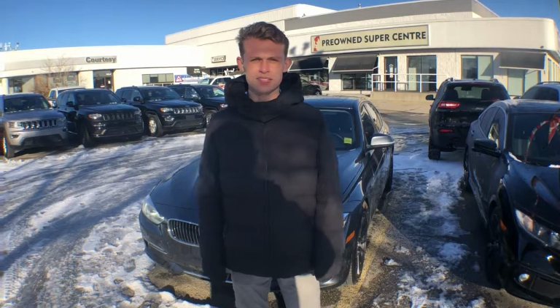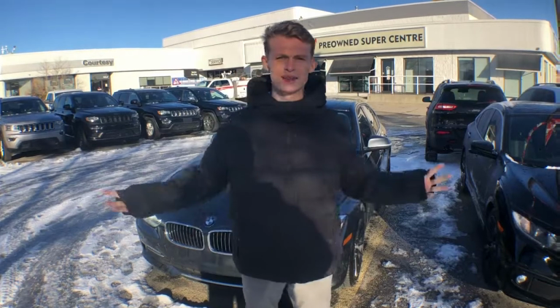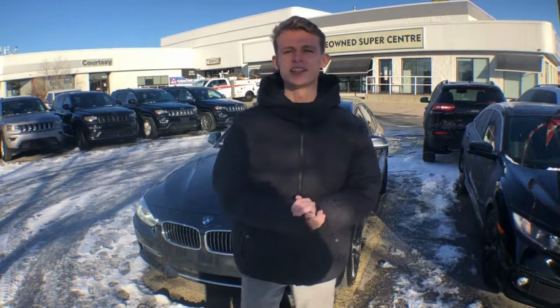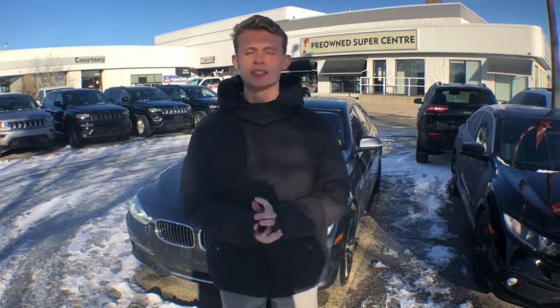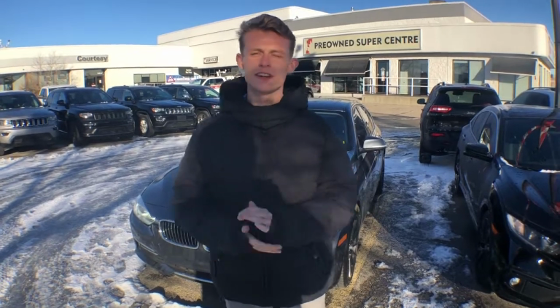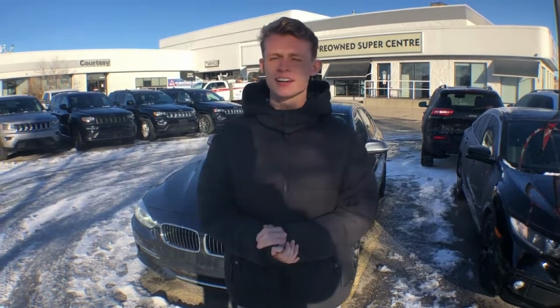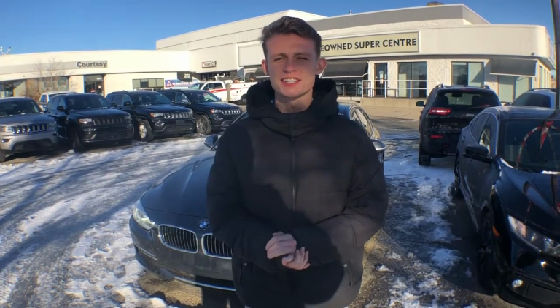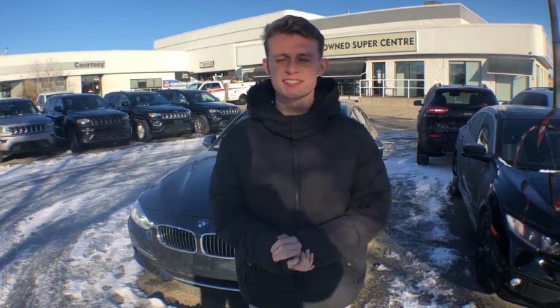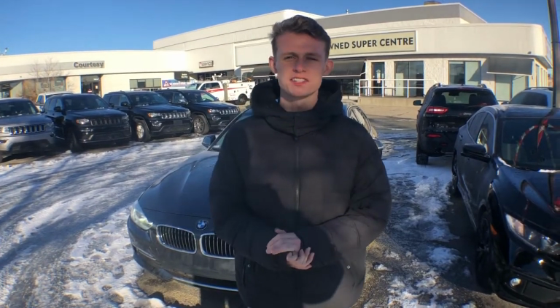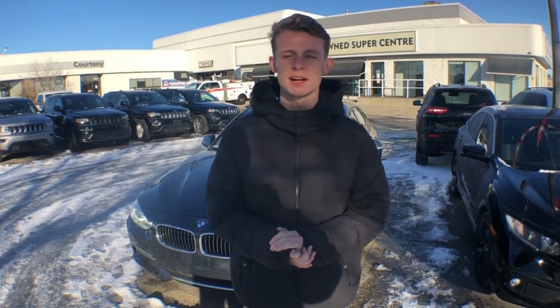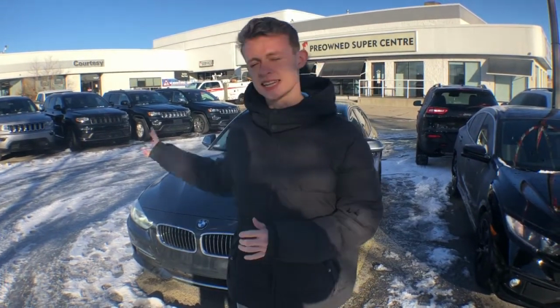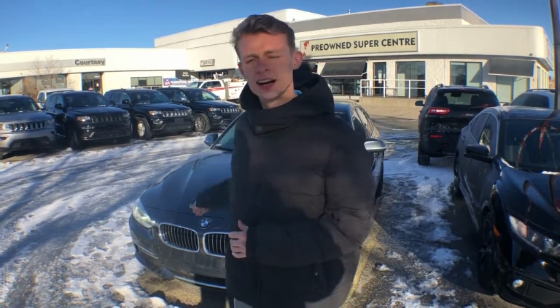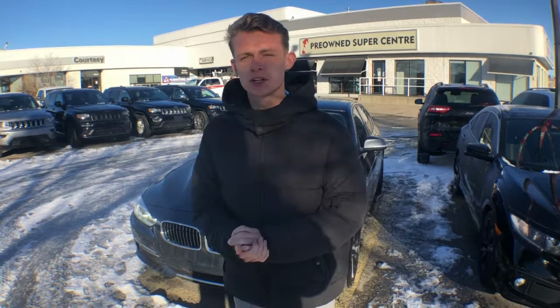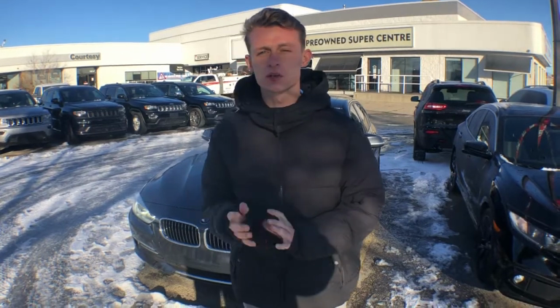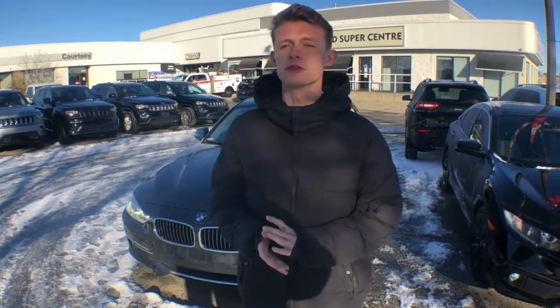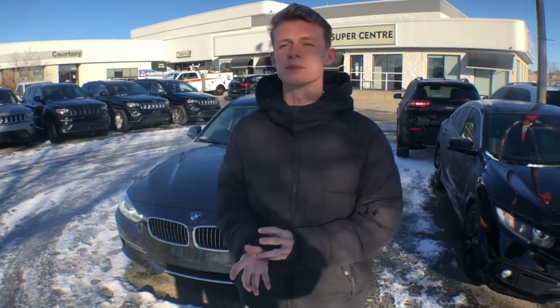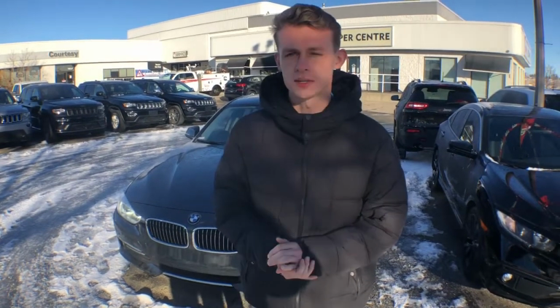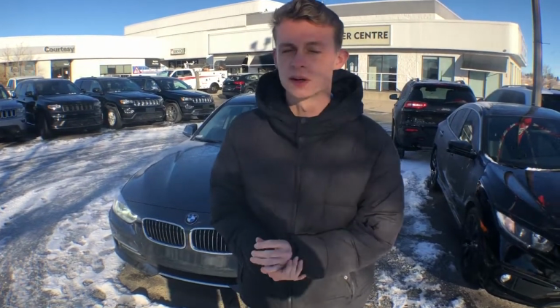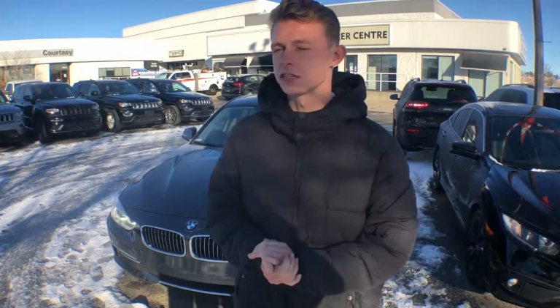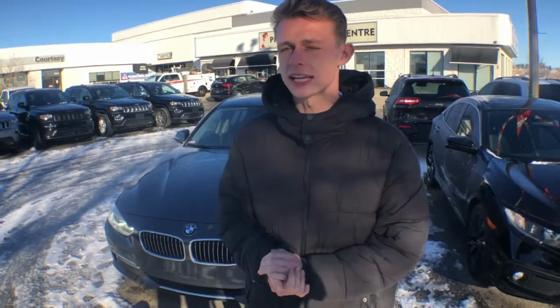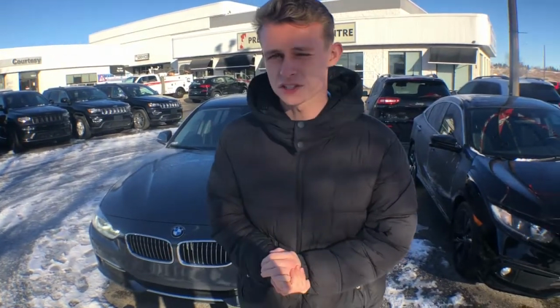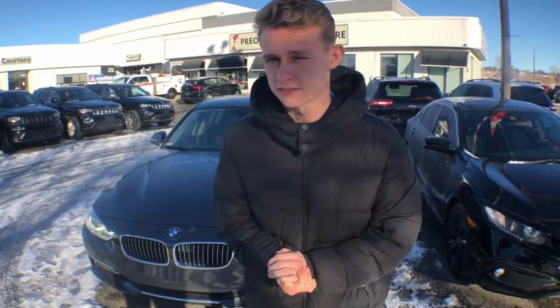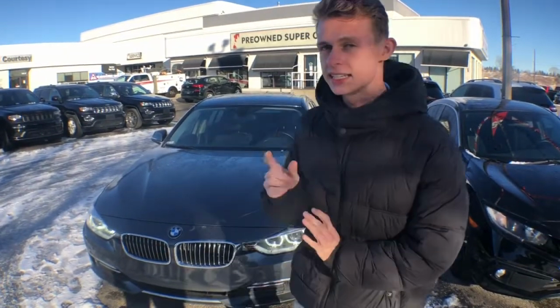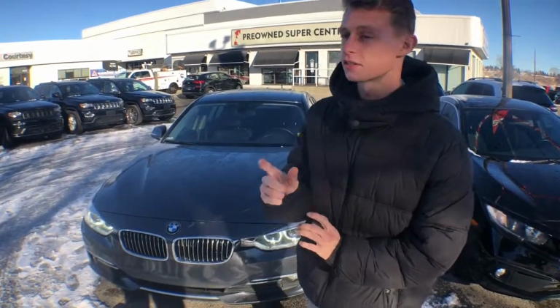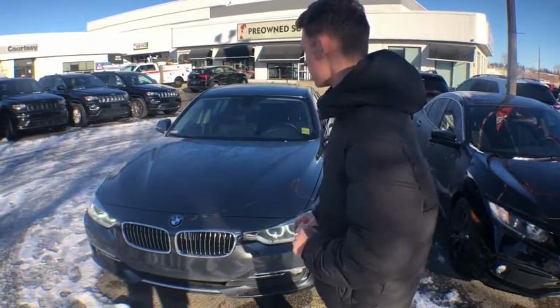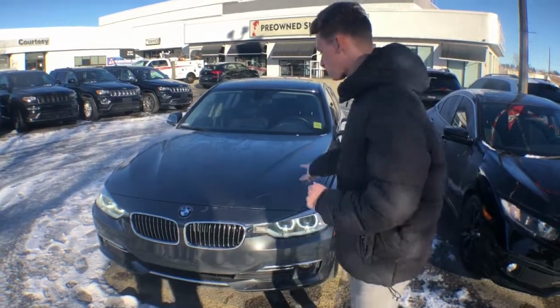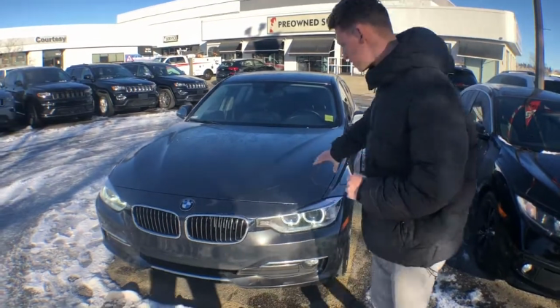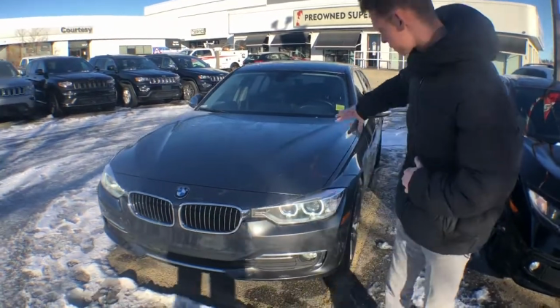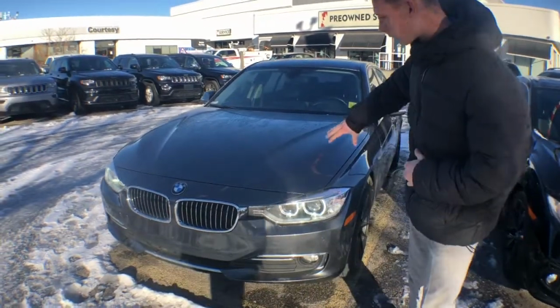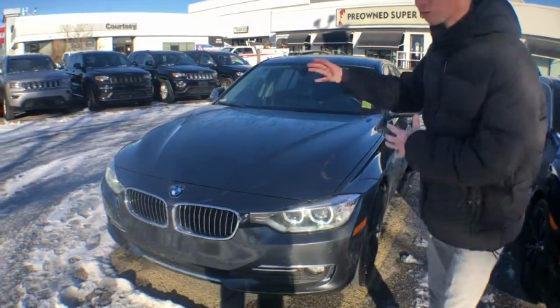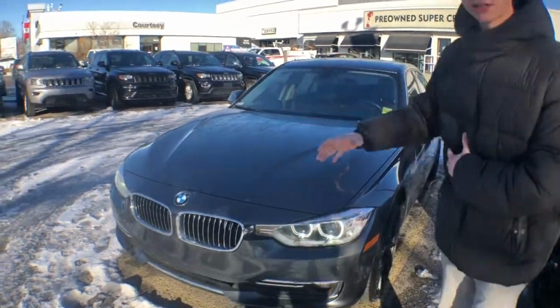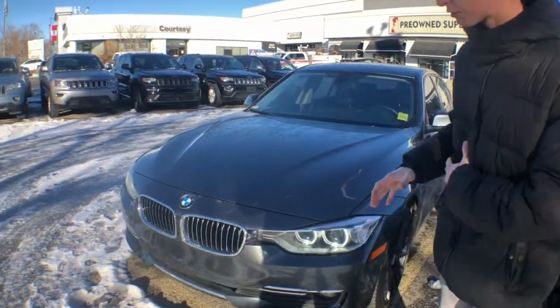Hey buddy, how you doing? Big Harv here down at Courtesy Chrysler Dodge Jeep and Ram, and today I'm going to be showing you the 2014 BMW 320 xDrive diesel. This one obviously, straight away, really good looking front end, no damages on the front.